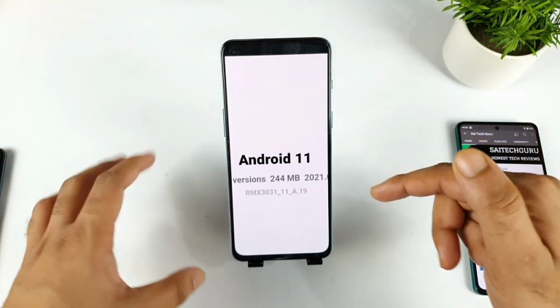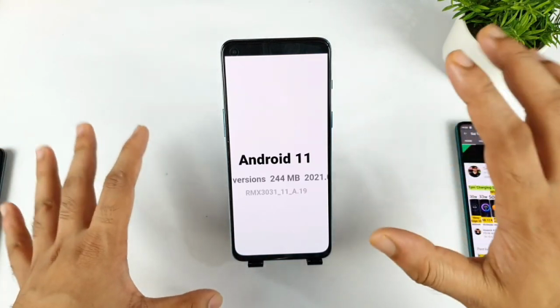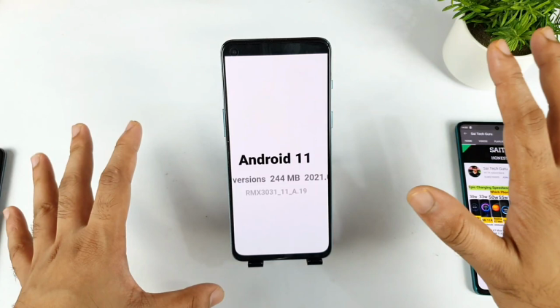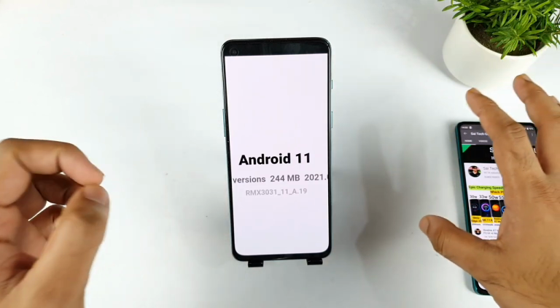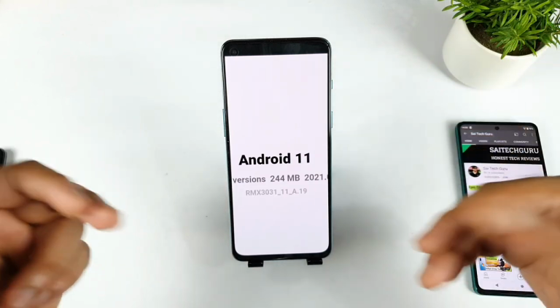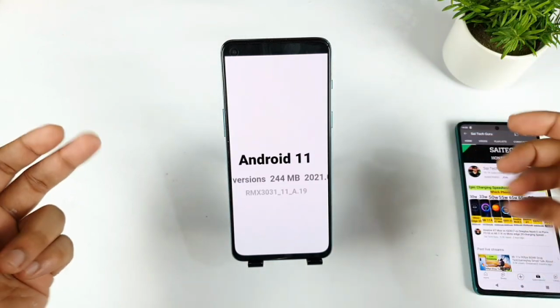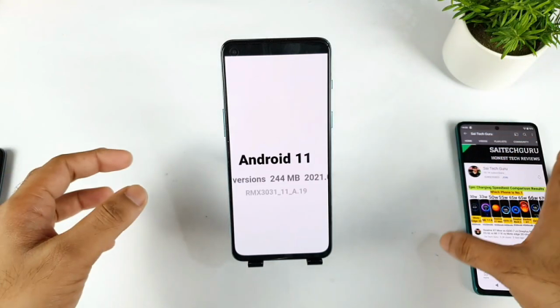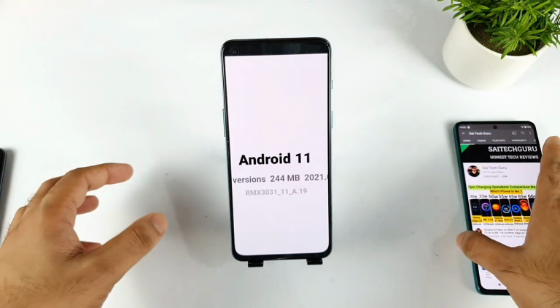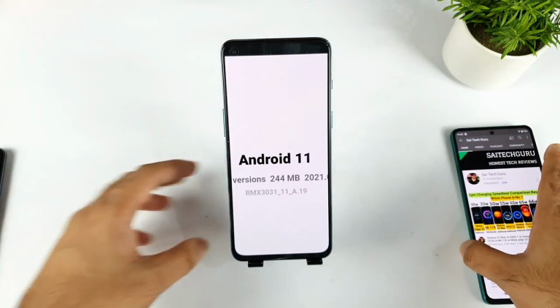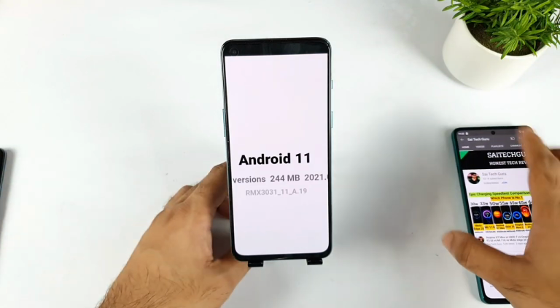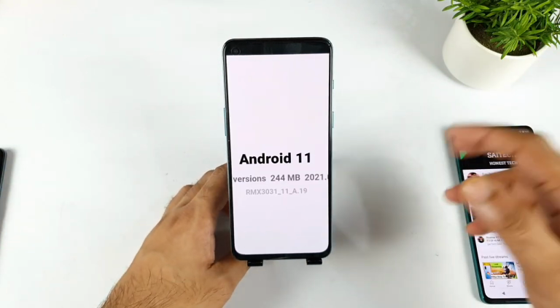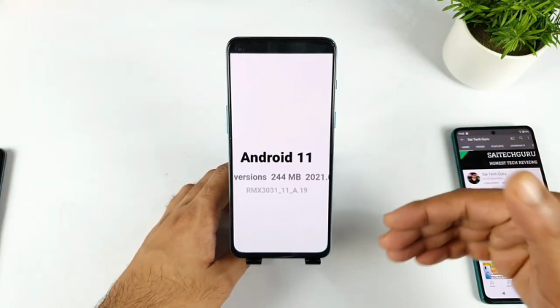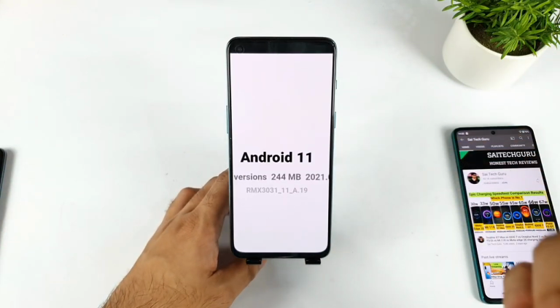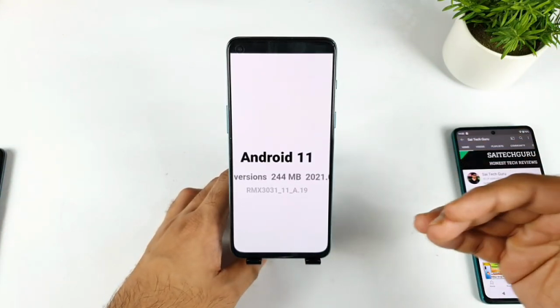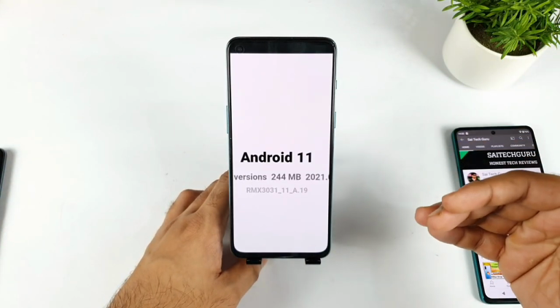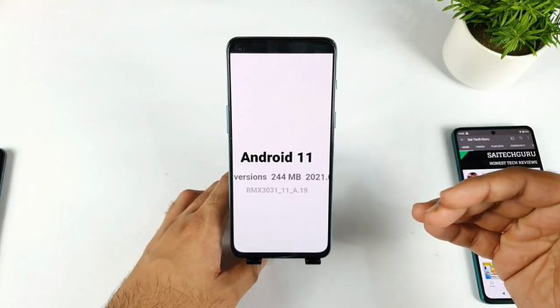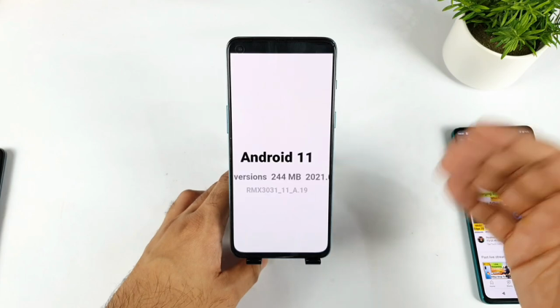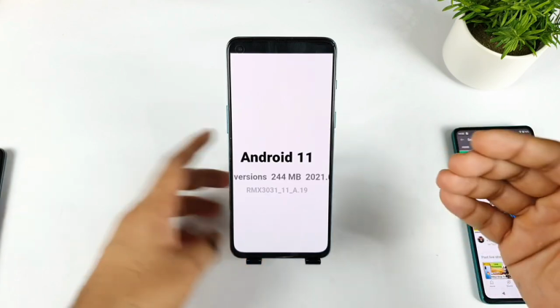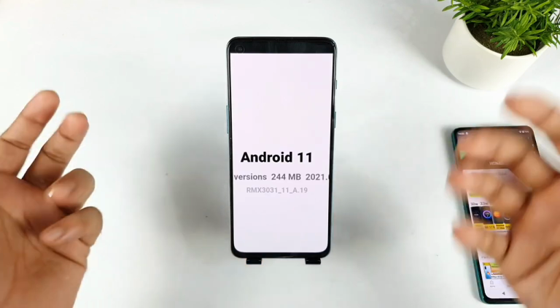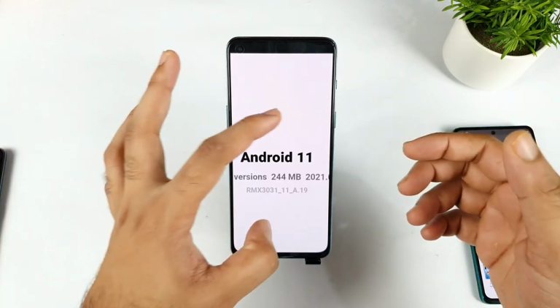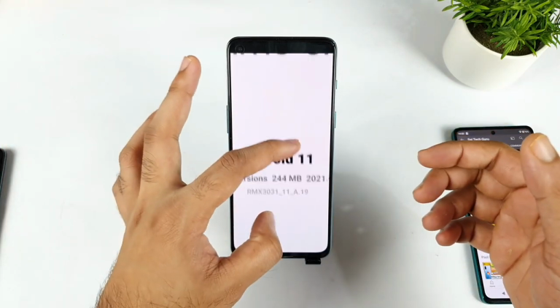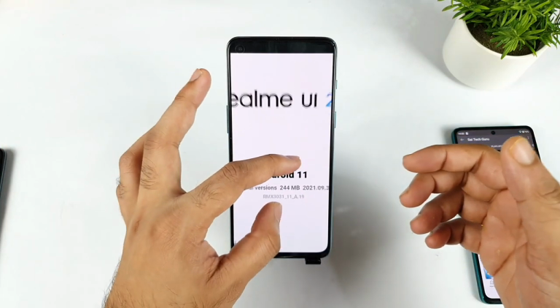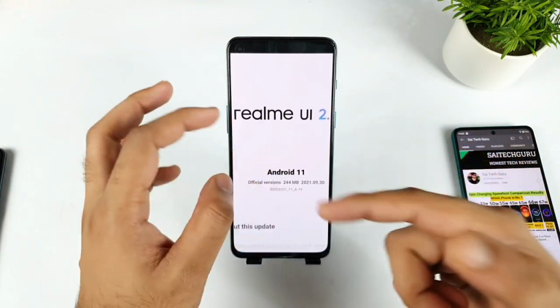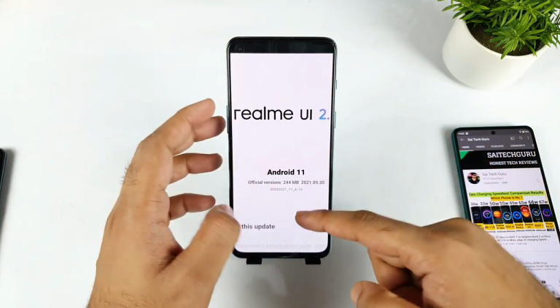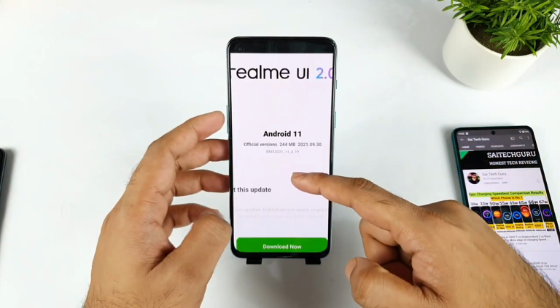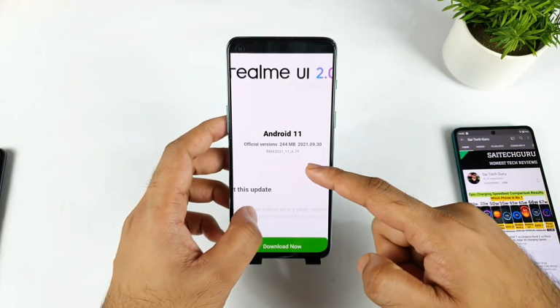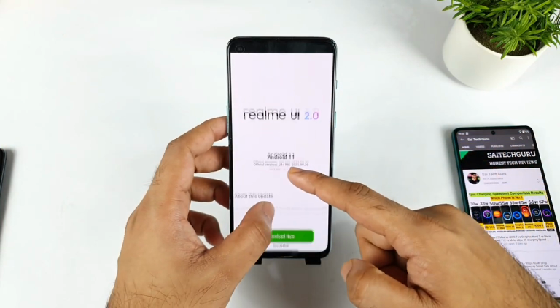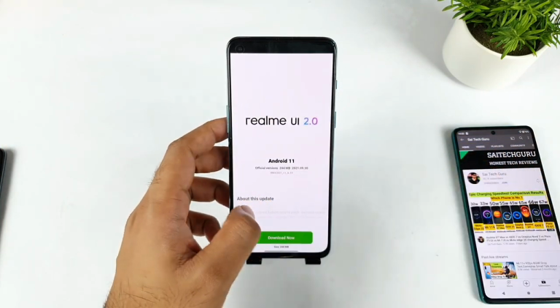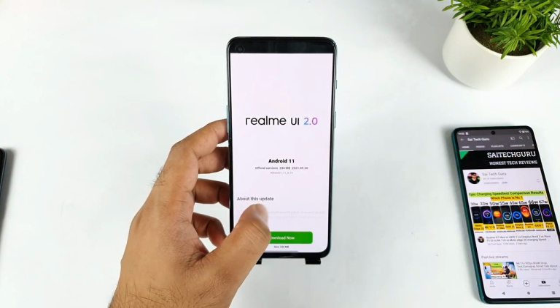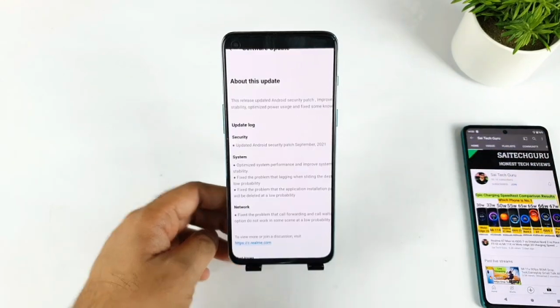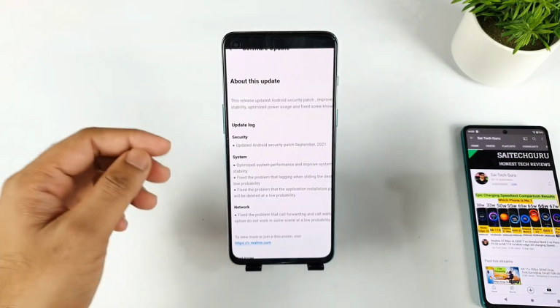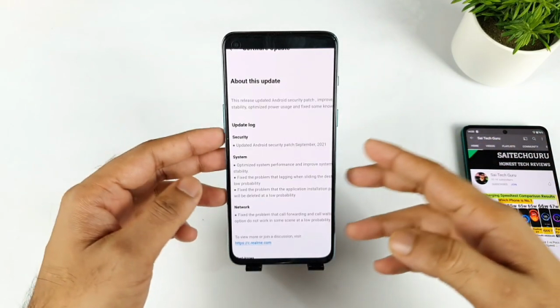I think 90 FPS may still not be working, because Realme may have decided to lock it completely to avoid overheating issues. These are the updates we got, along with some features included.